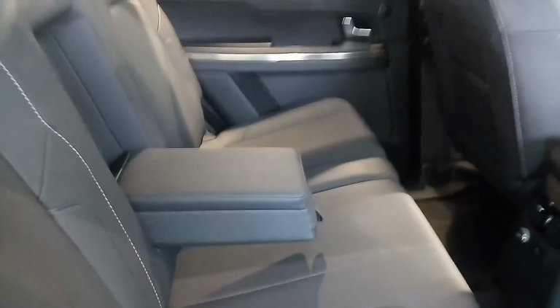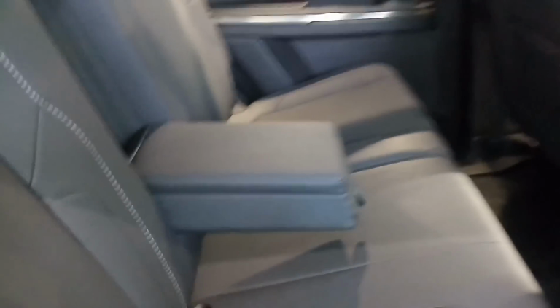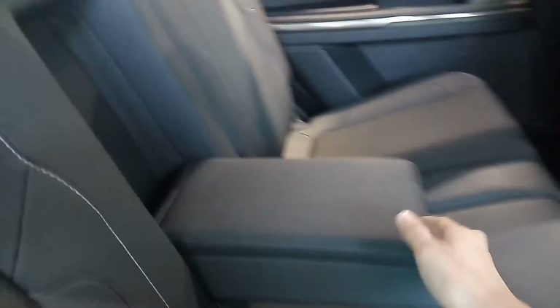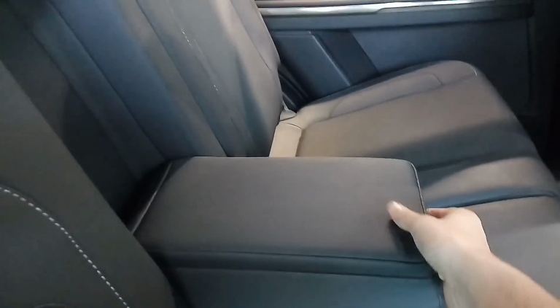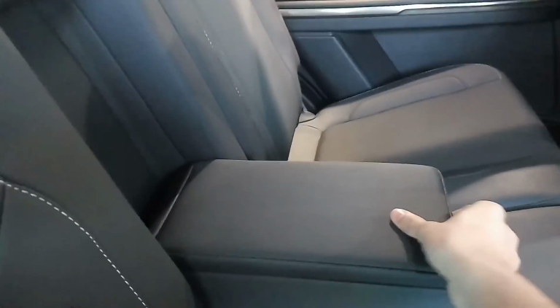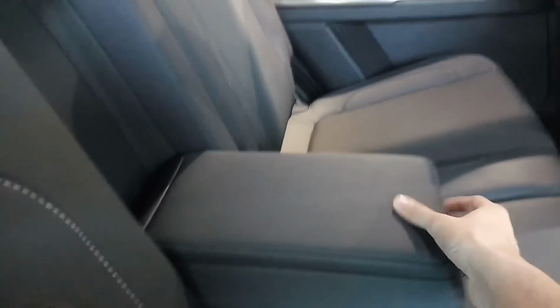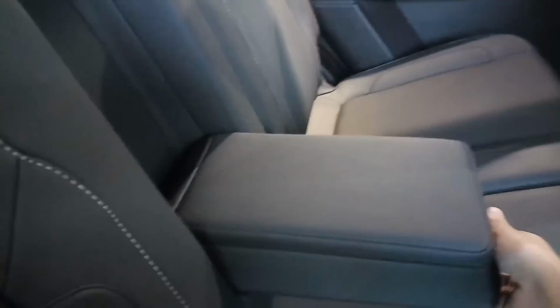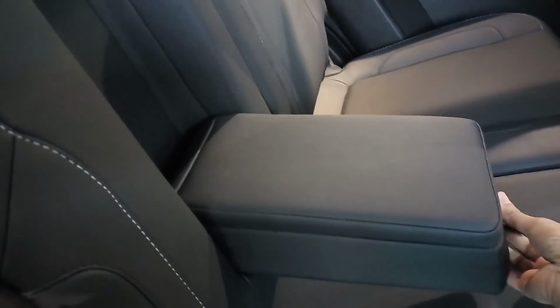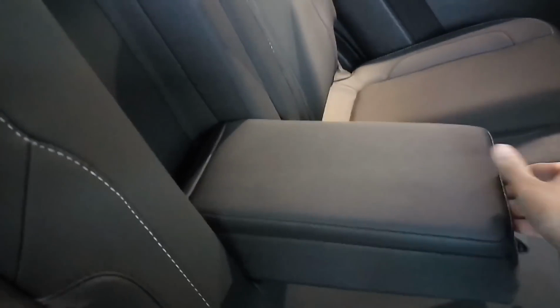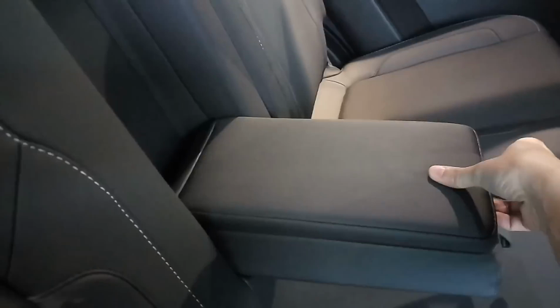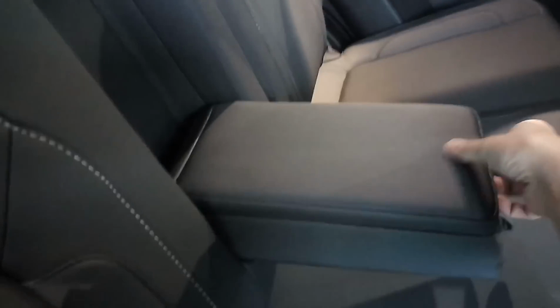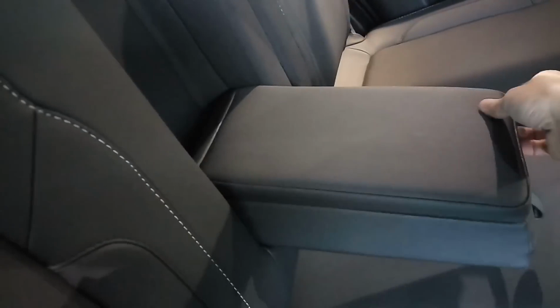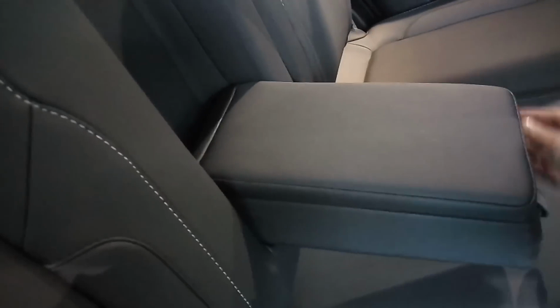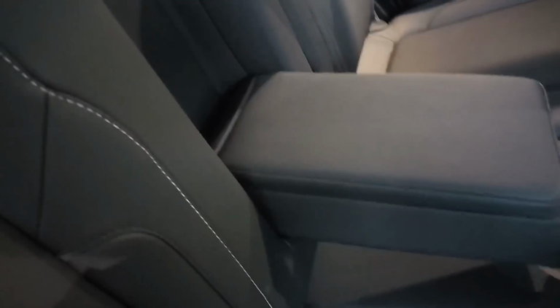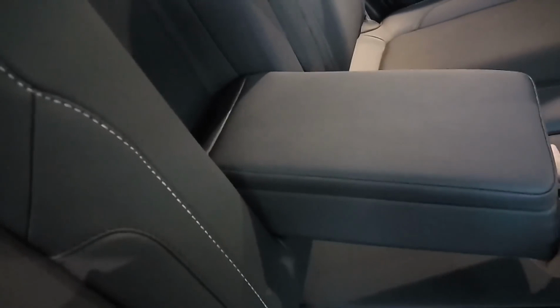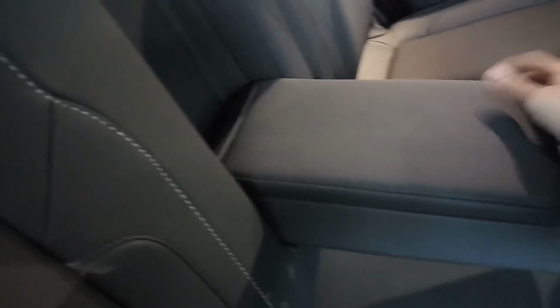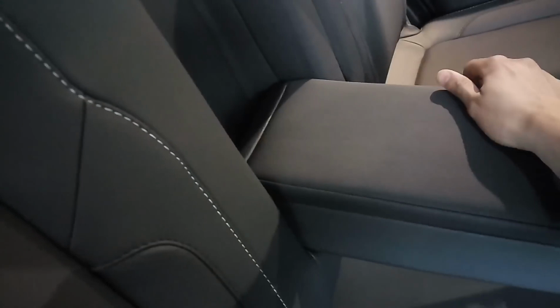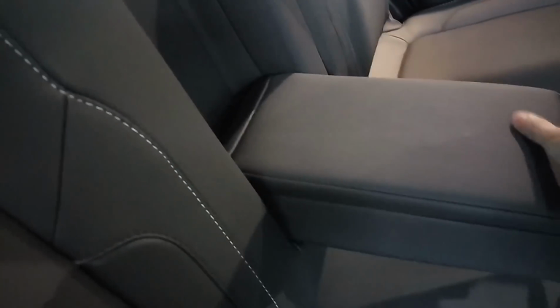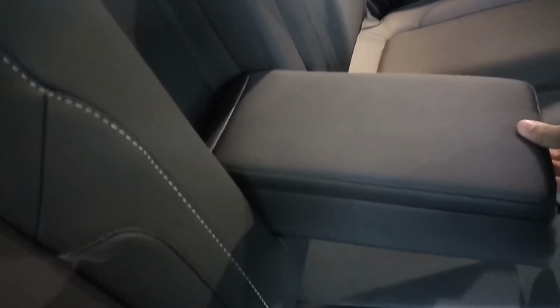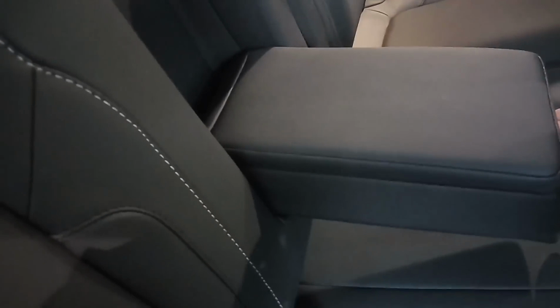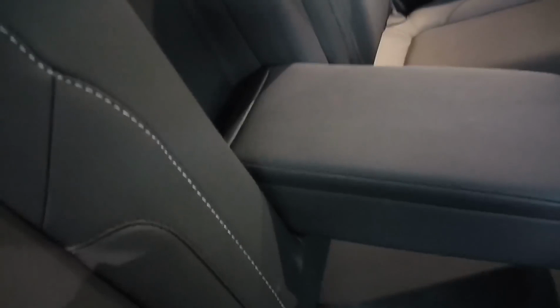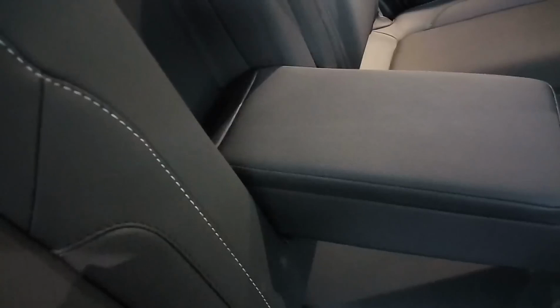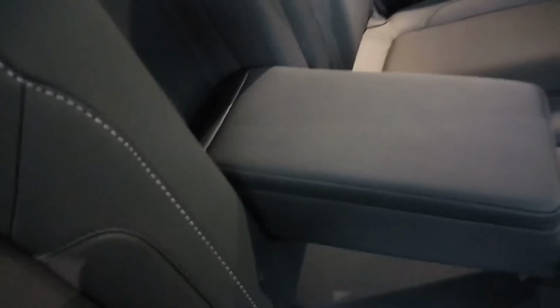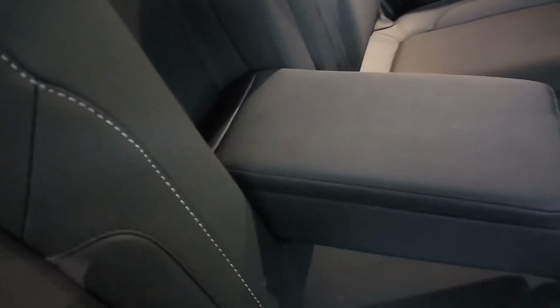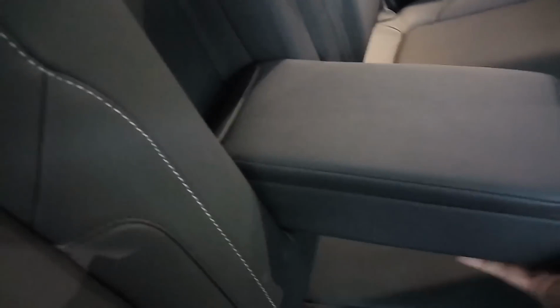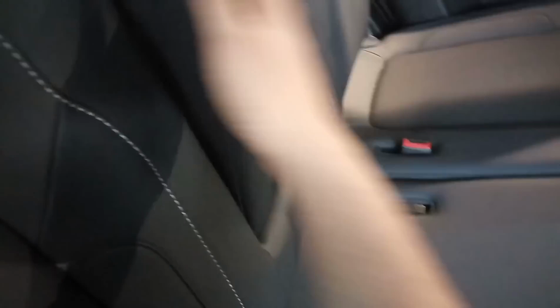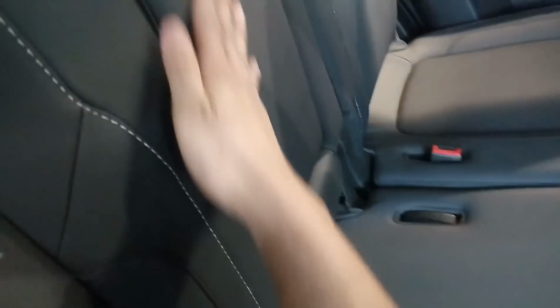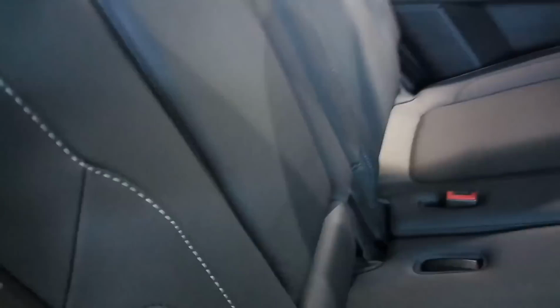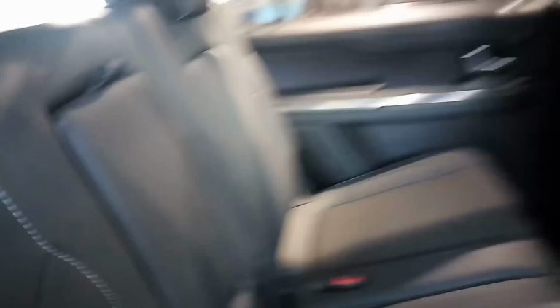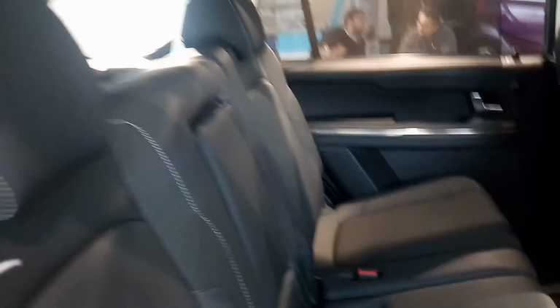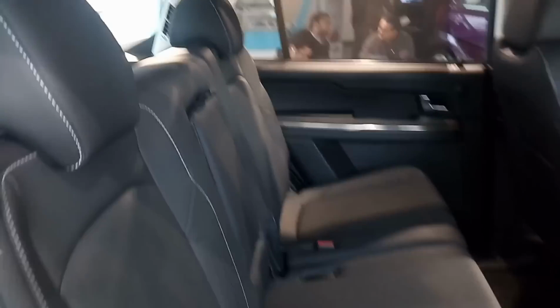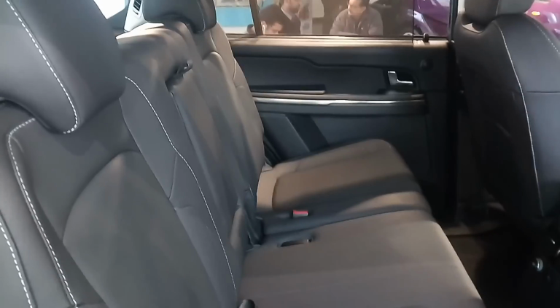The handrest — where does this open from? It's different from the Tata we know. And that's how you roll it back.